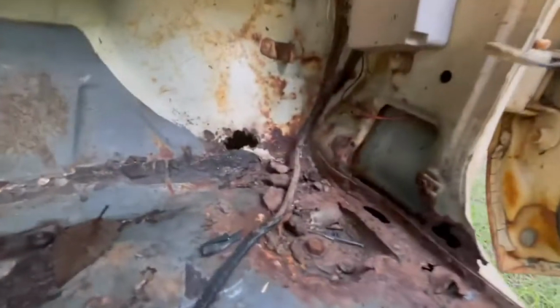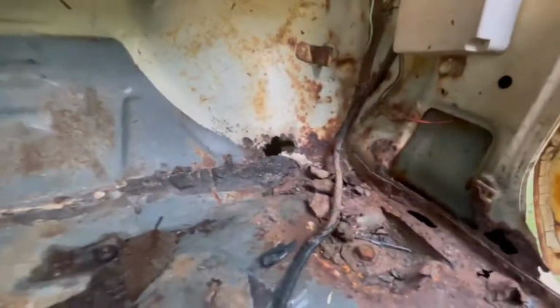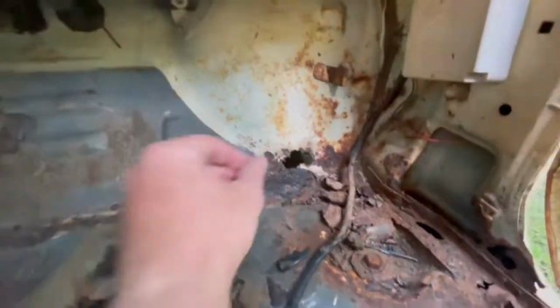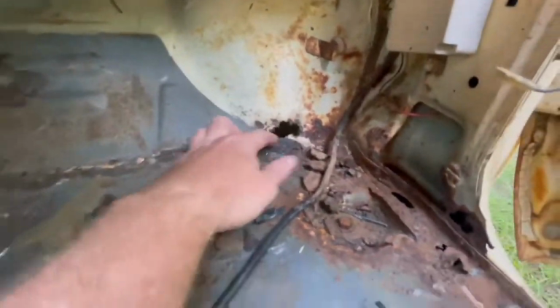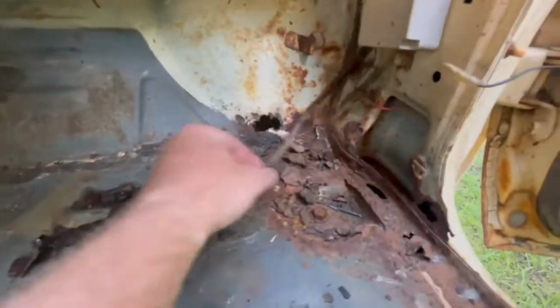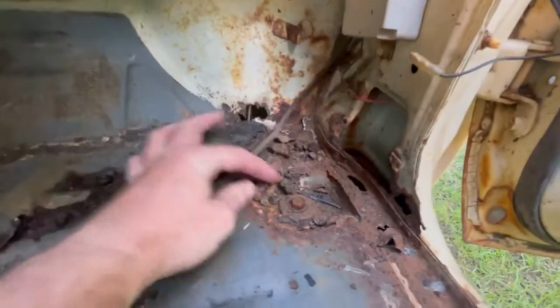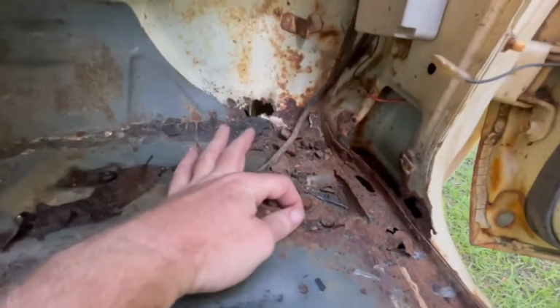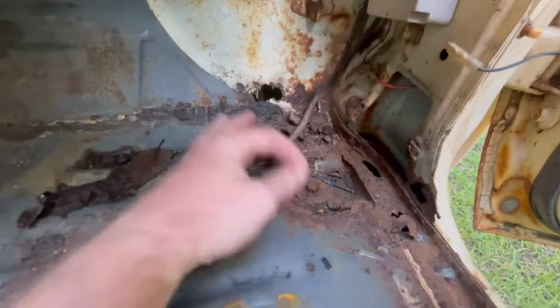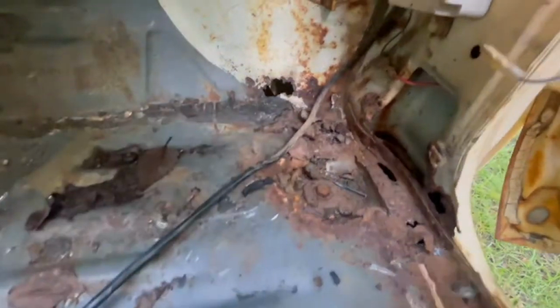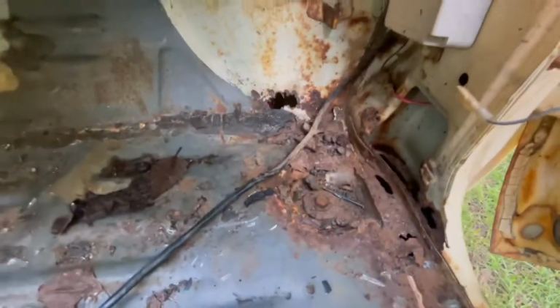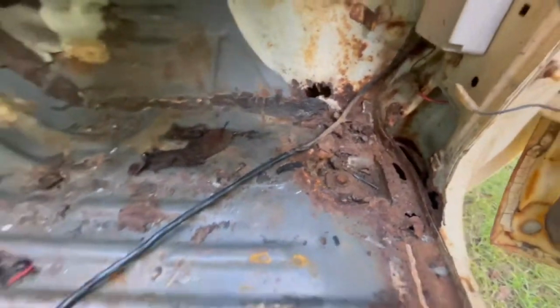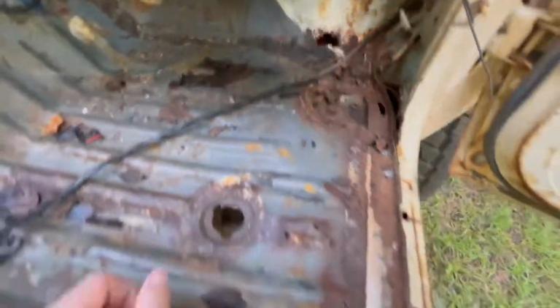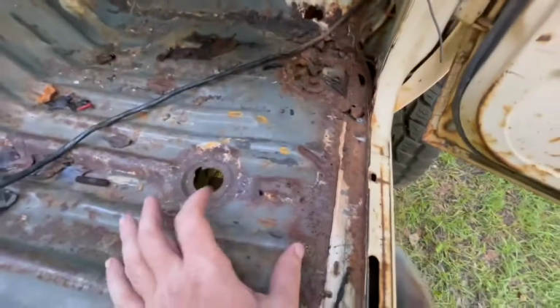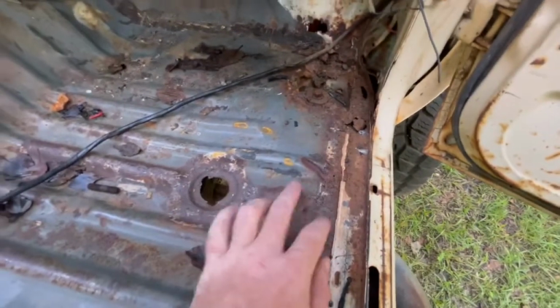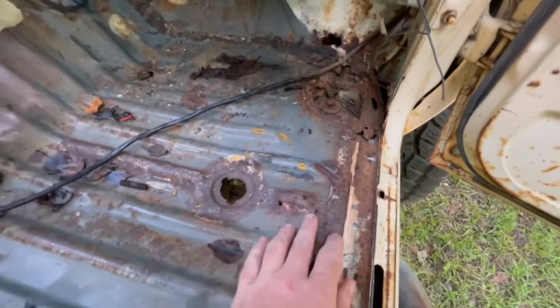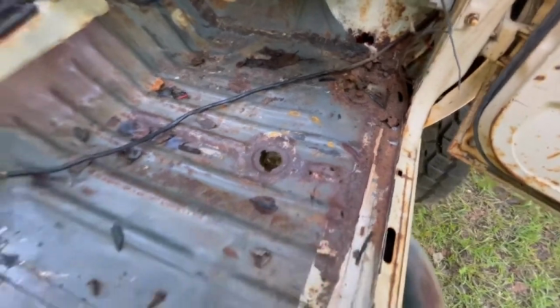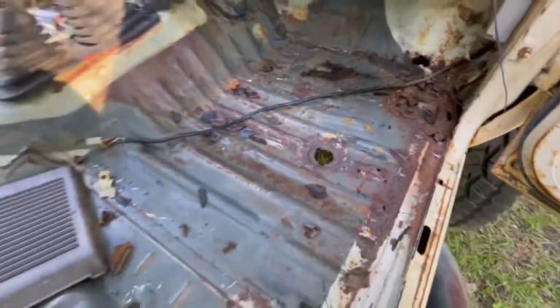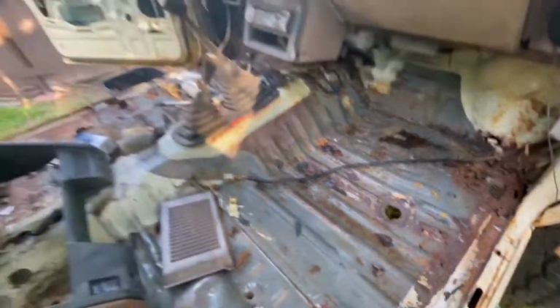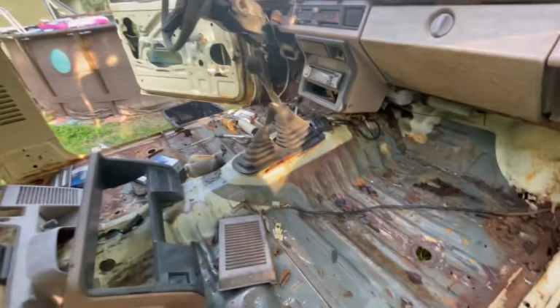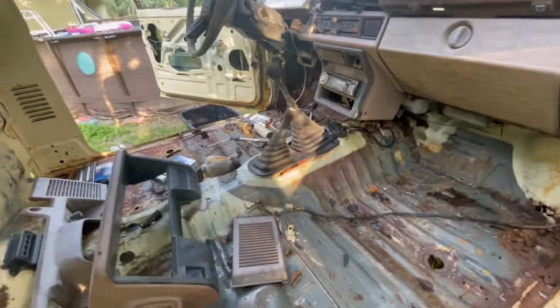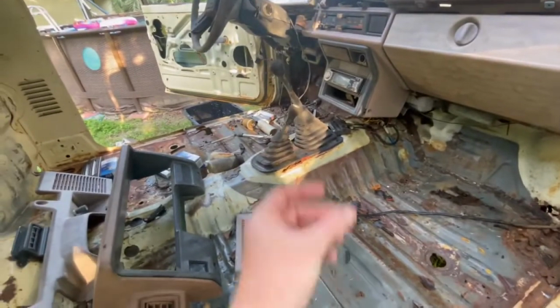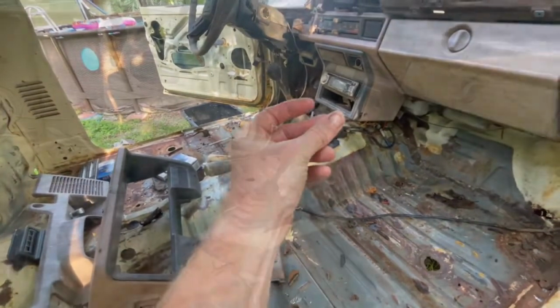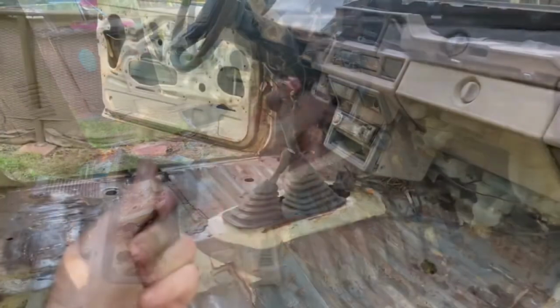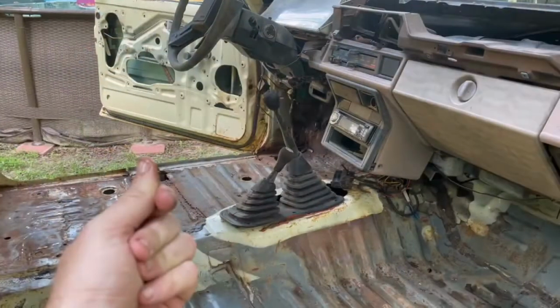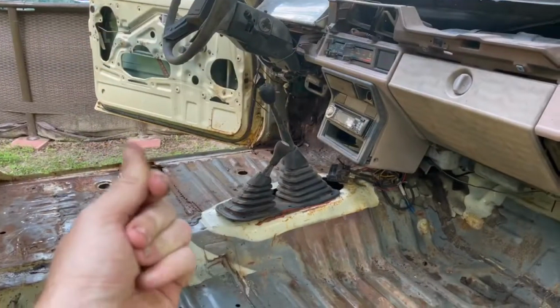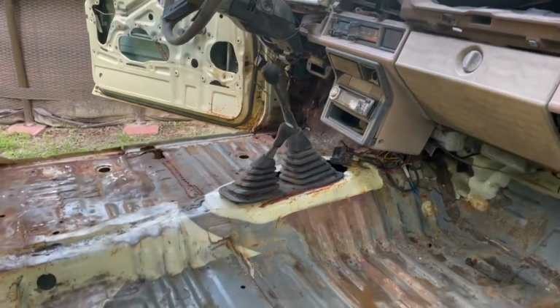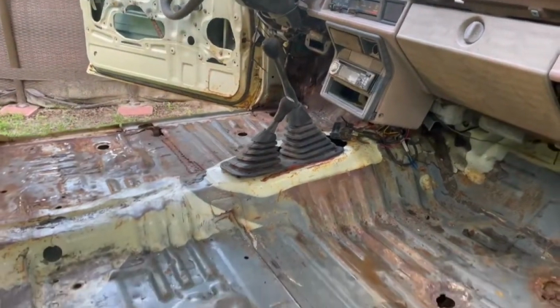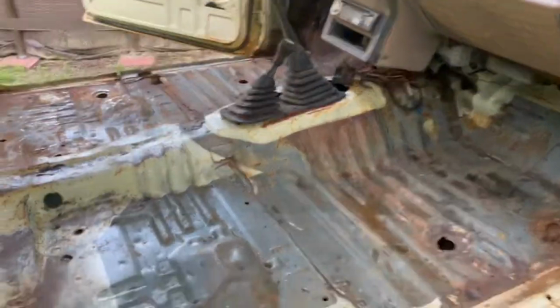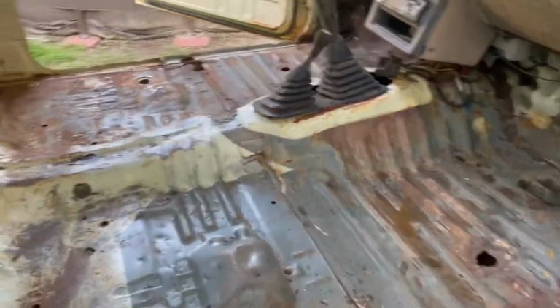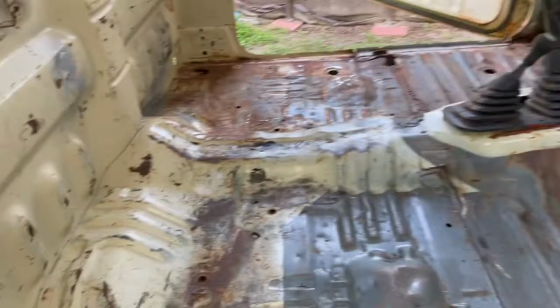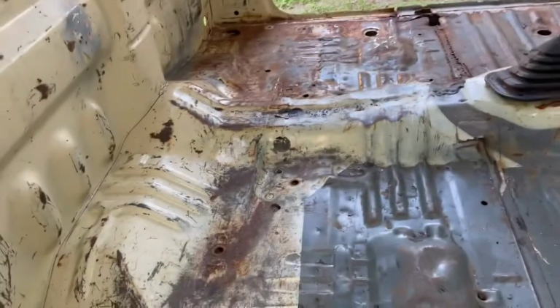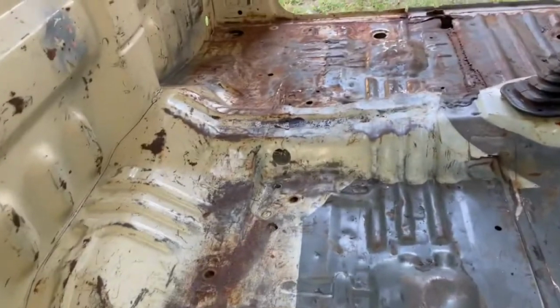Not too bad — got a hole here, trim up around this body mount. Not too bad, a little bit here, but we'll get her cleaned up. And we're back — got her cleaned out pretty good.